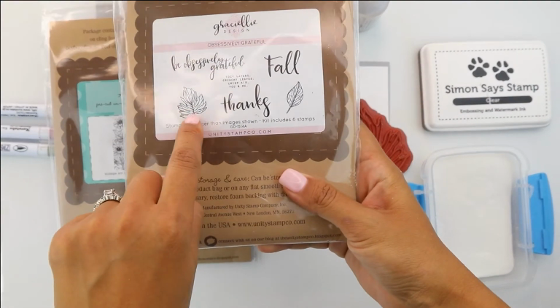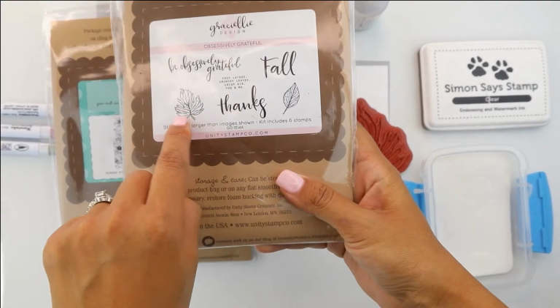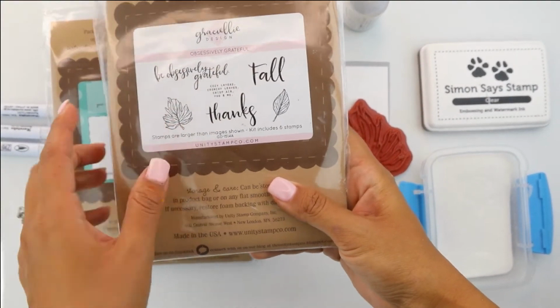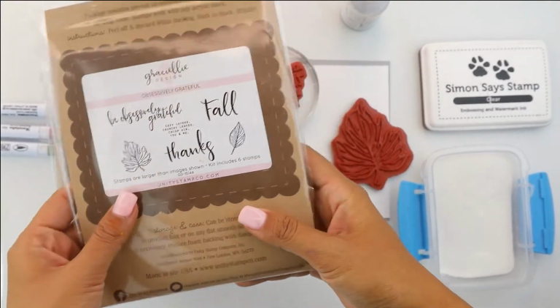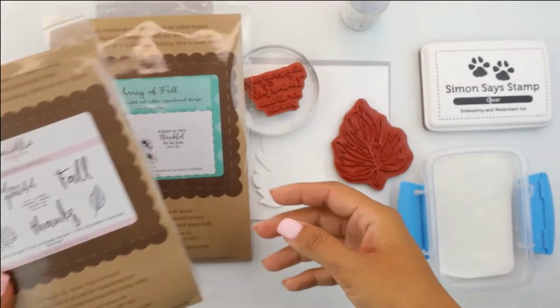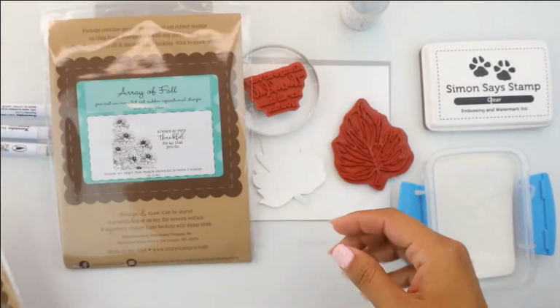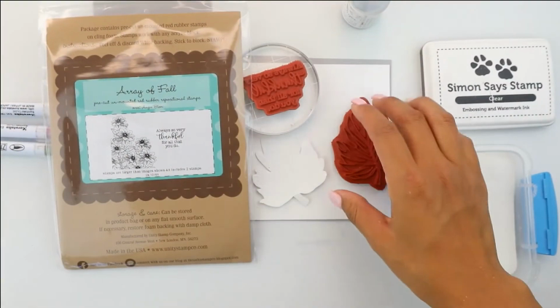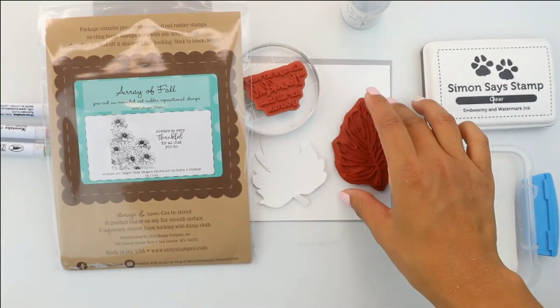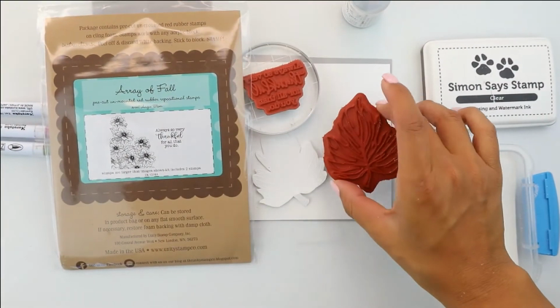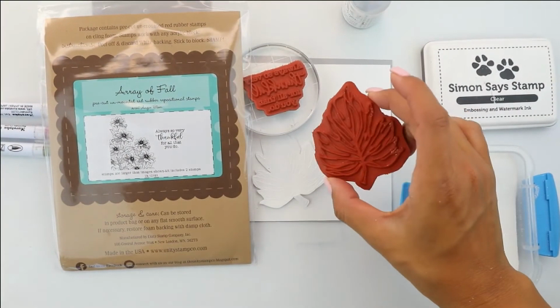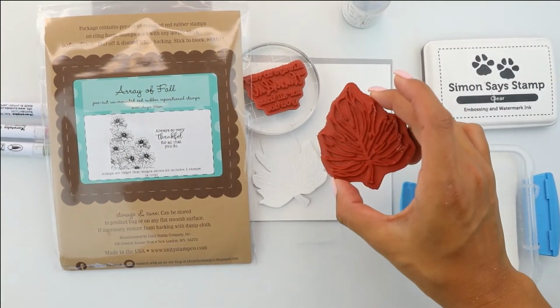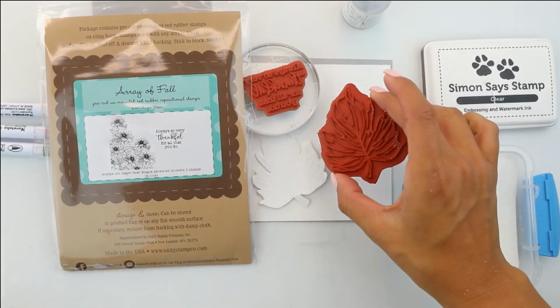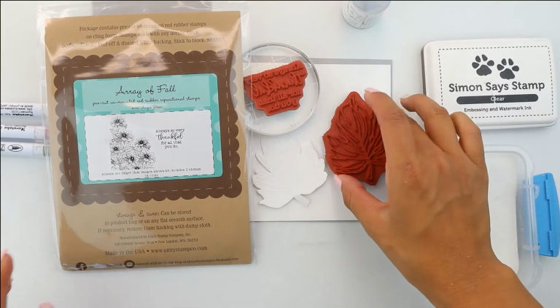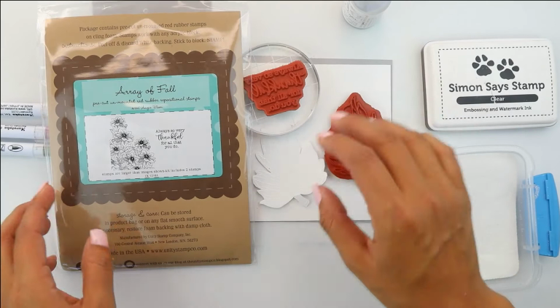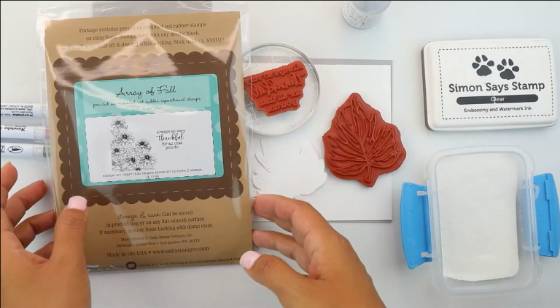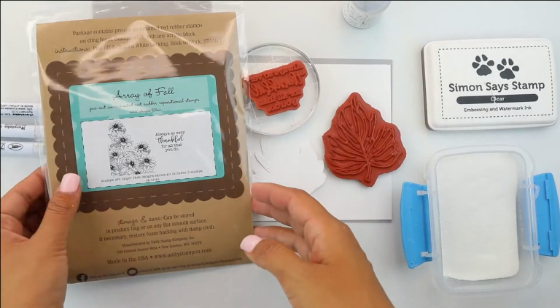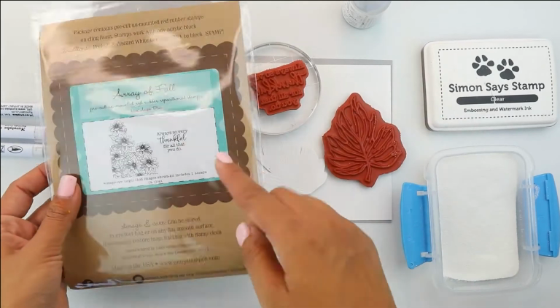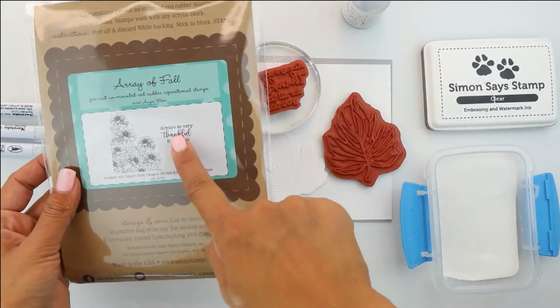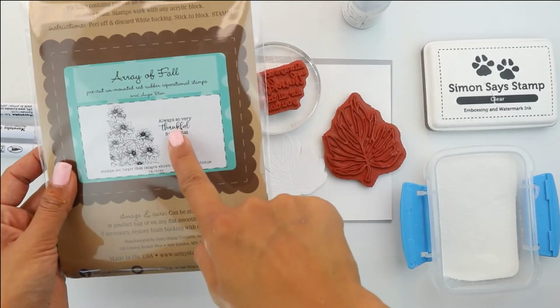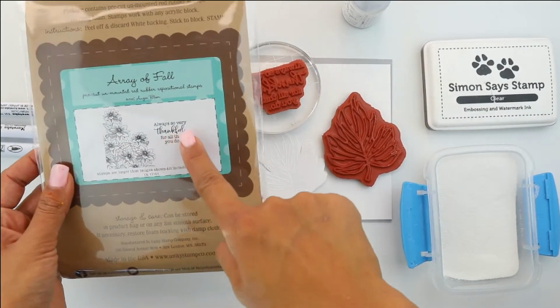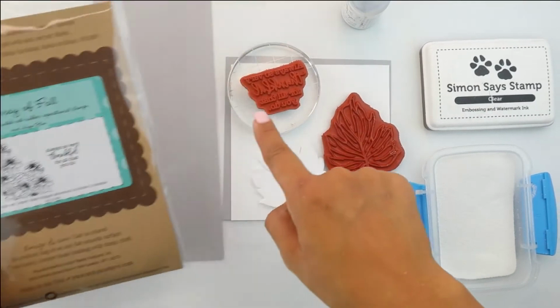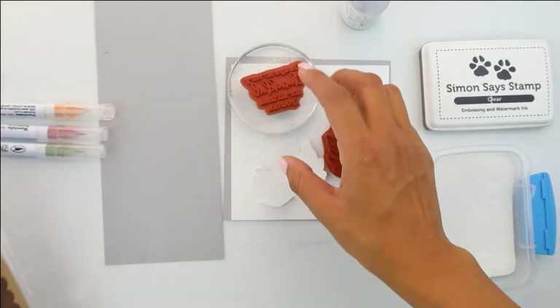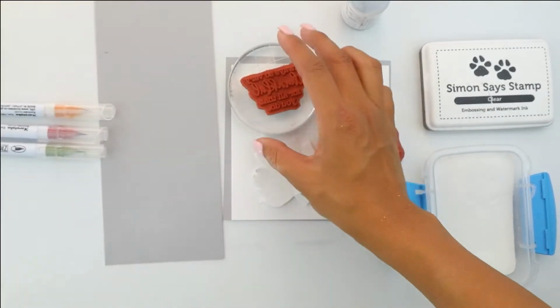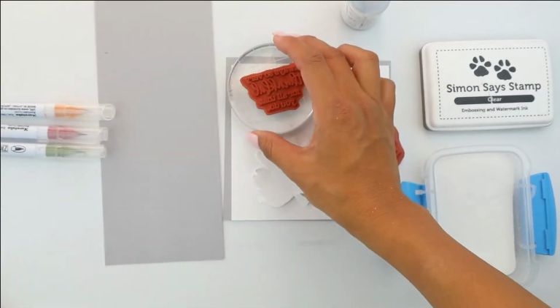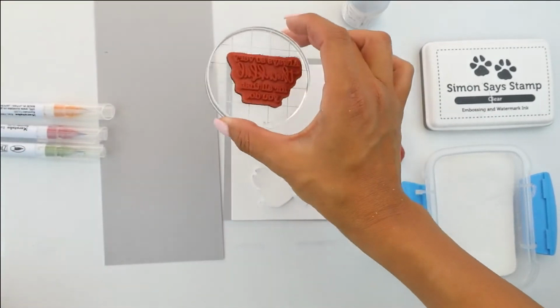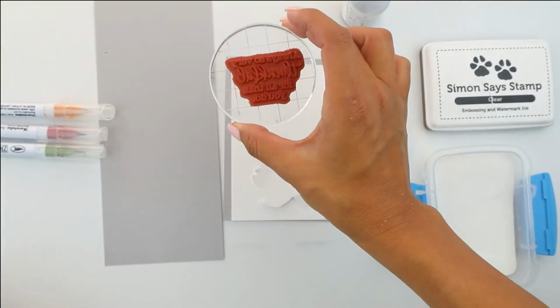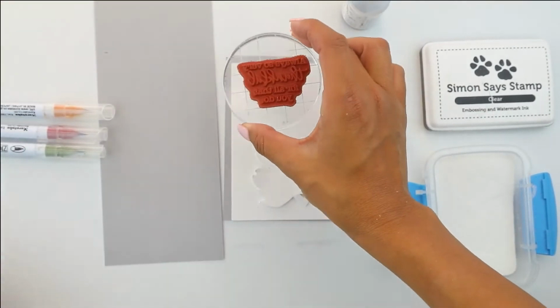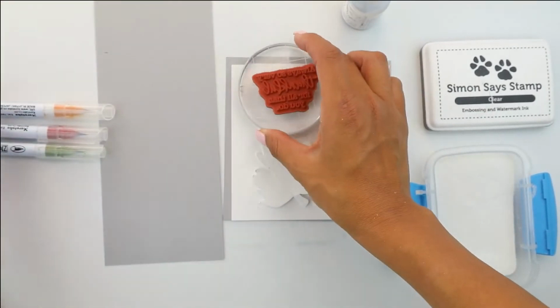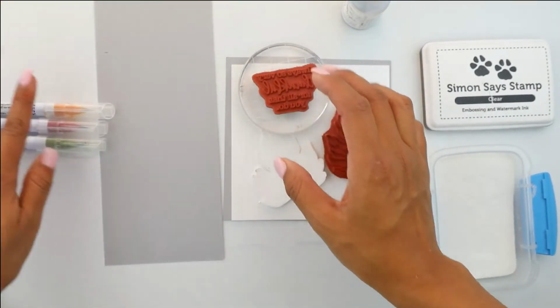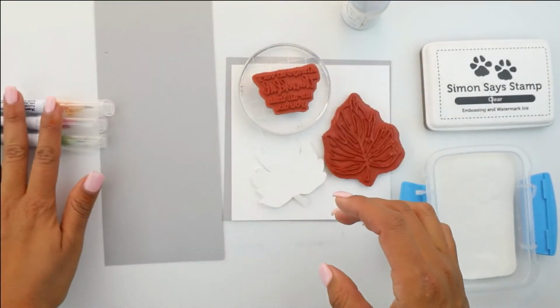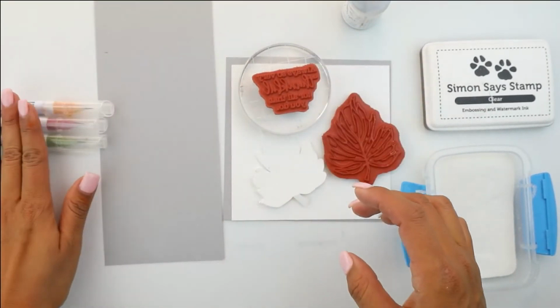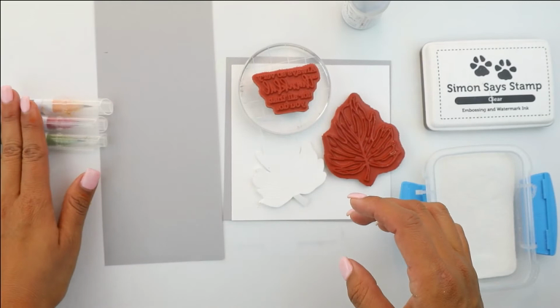We're going to be using the Obsessively Grateful Leaves. It's a beautiful set of leaves and they're quite large. For the sentiment, we are using Array of Fall and I have it ready on my acrylic block.